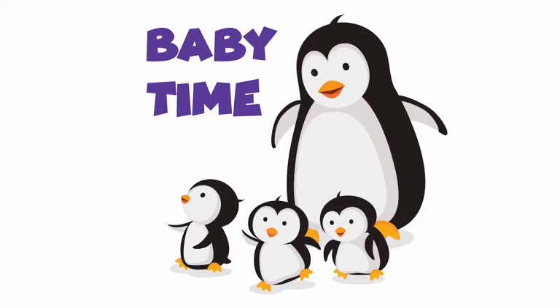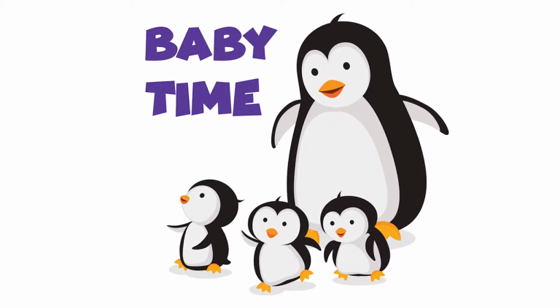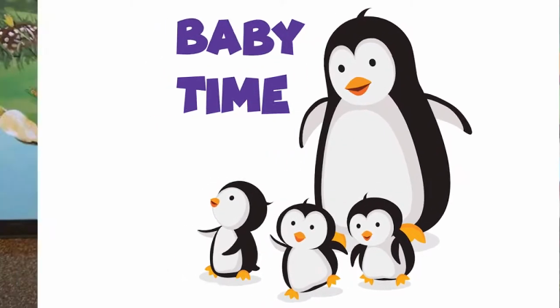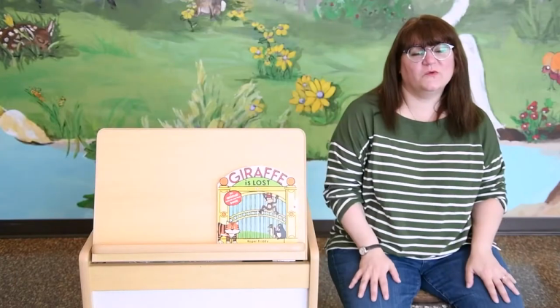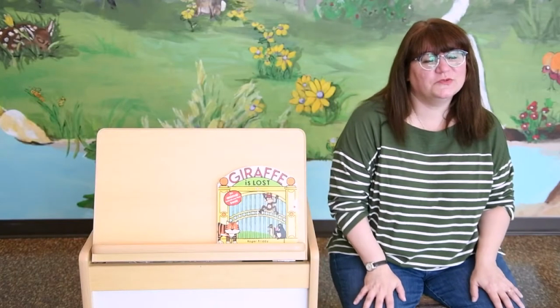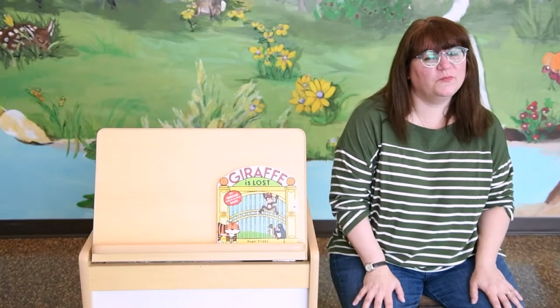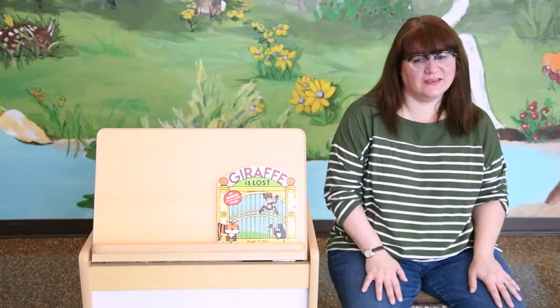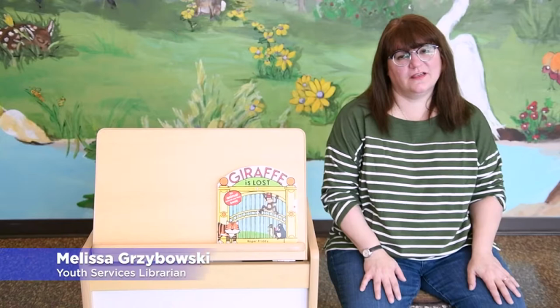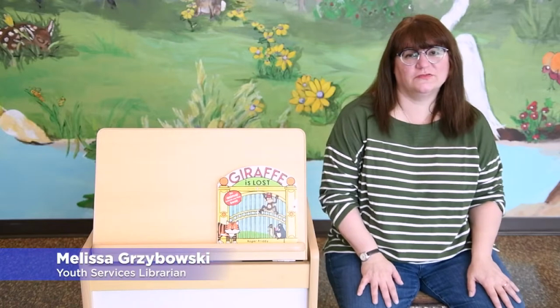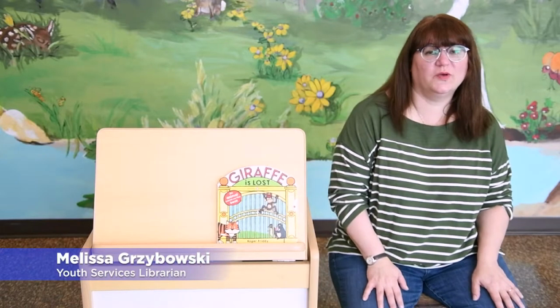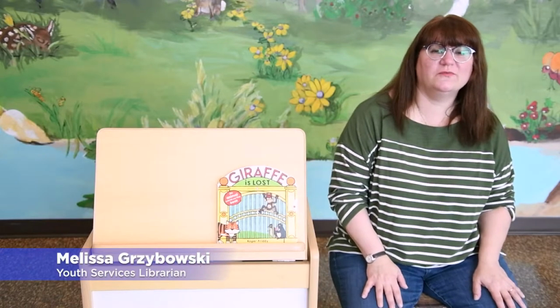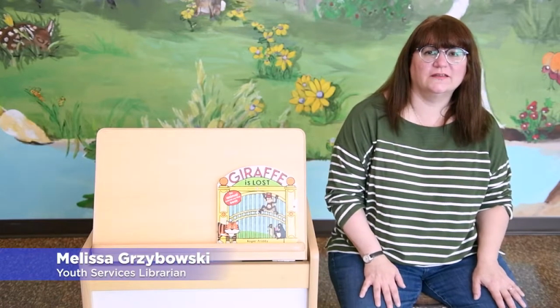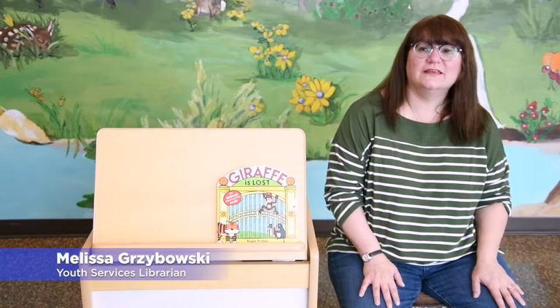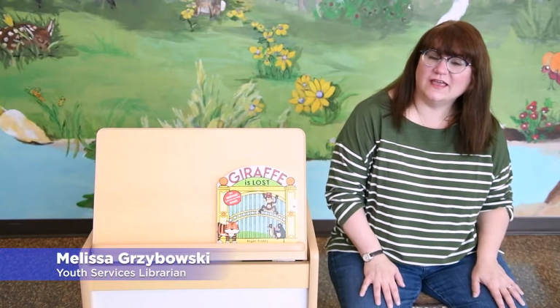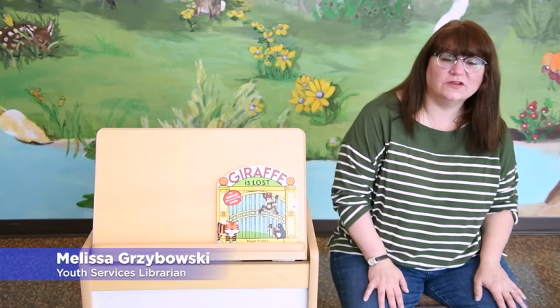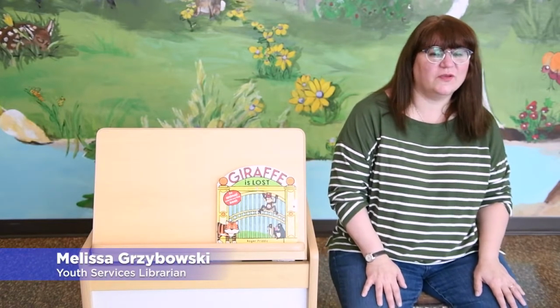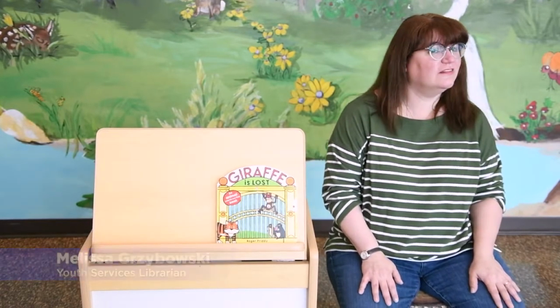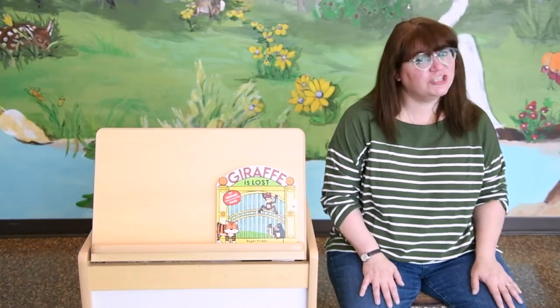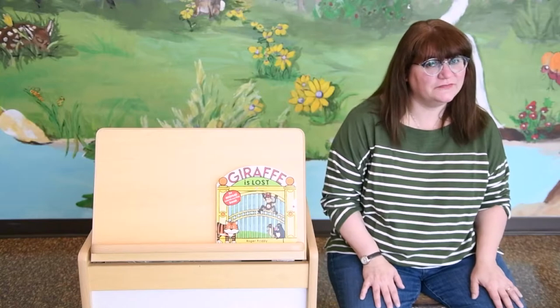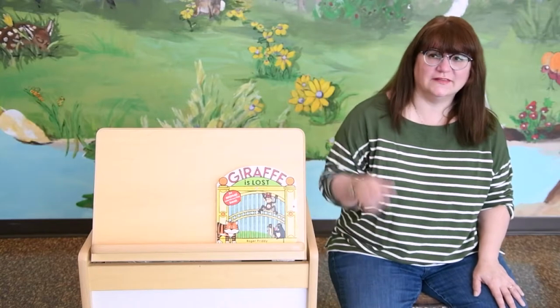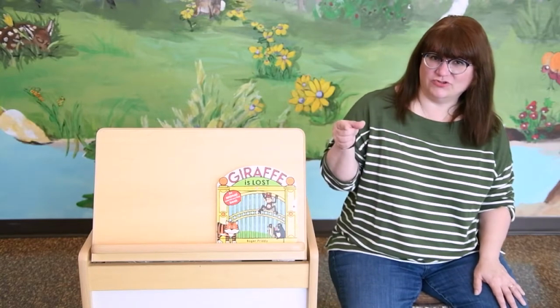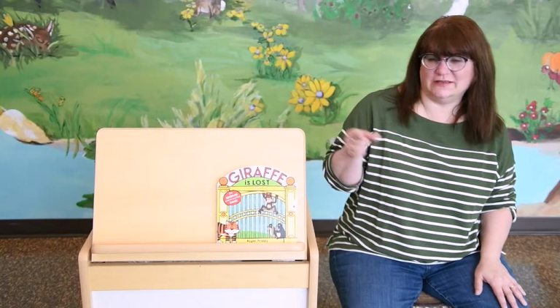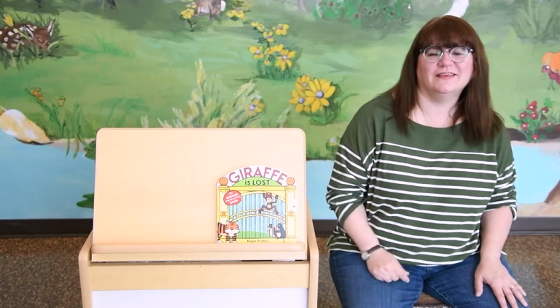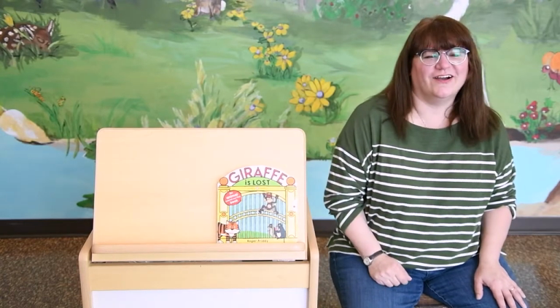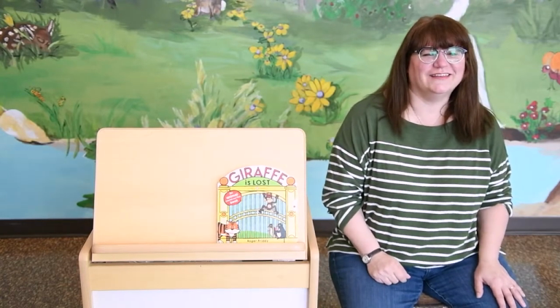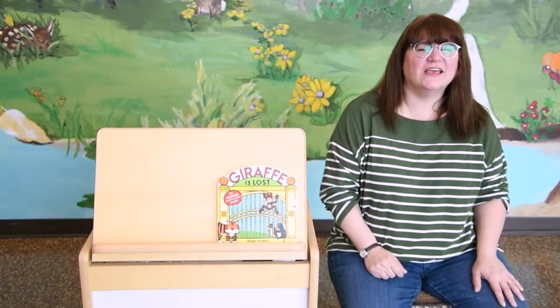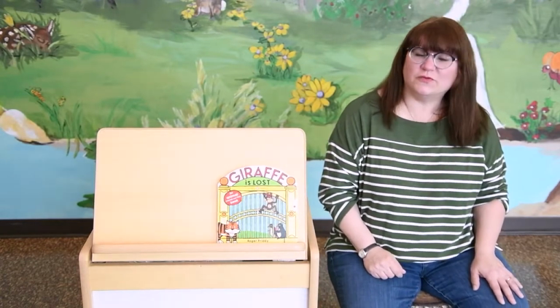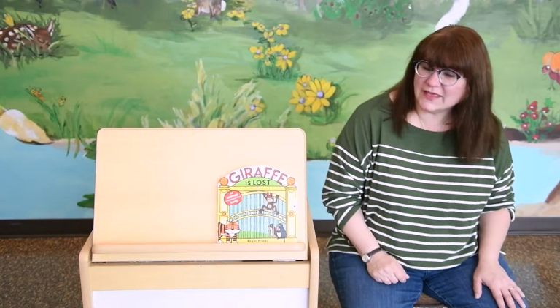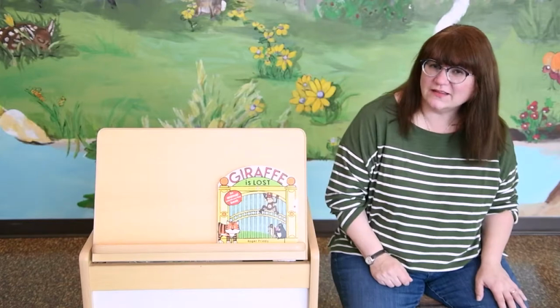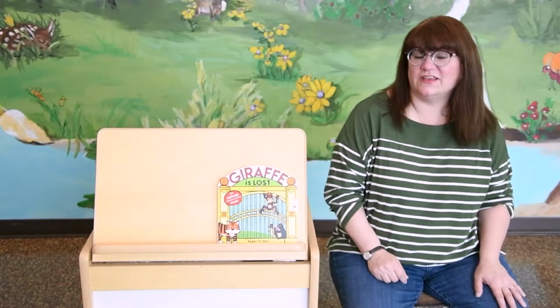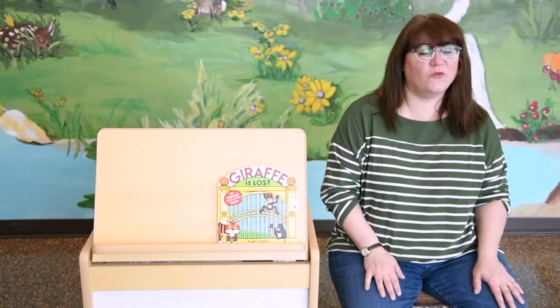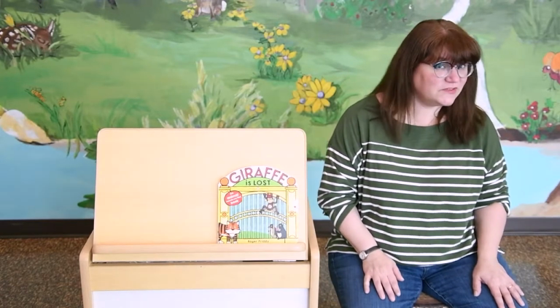Good morning, friends, and welcome to another Baby Time Online from the Plytherville Public Library. Today, we're going to talk about the letter G. But before we begin, let's sing our welcome song.